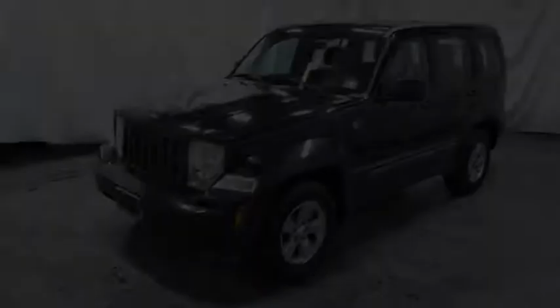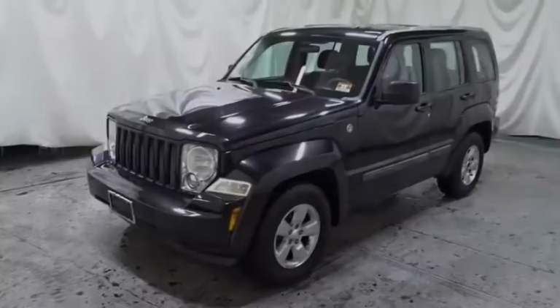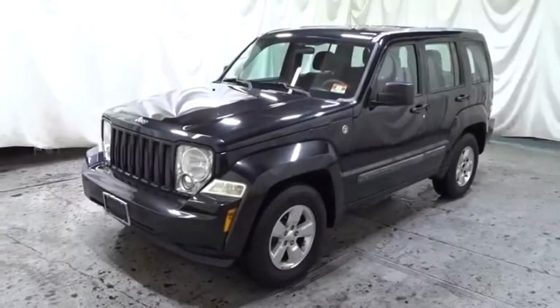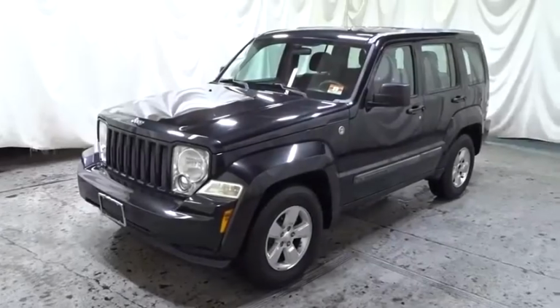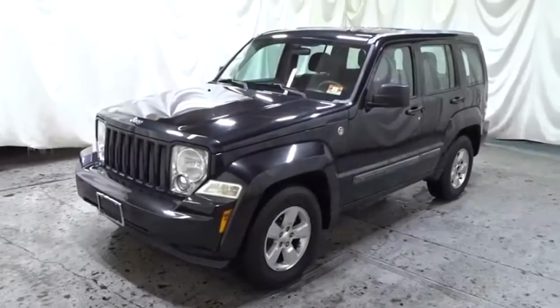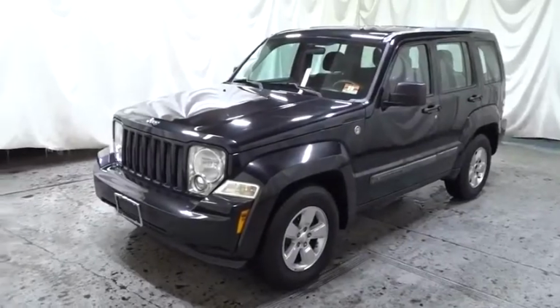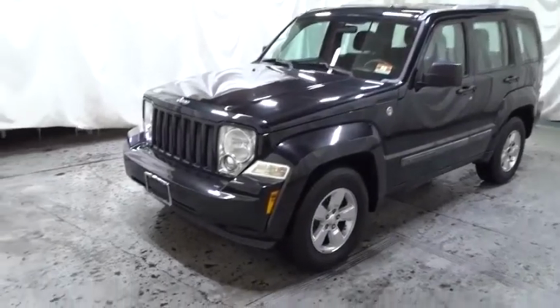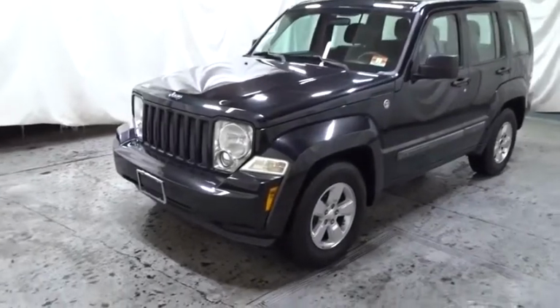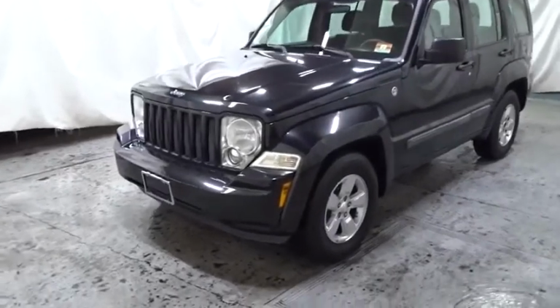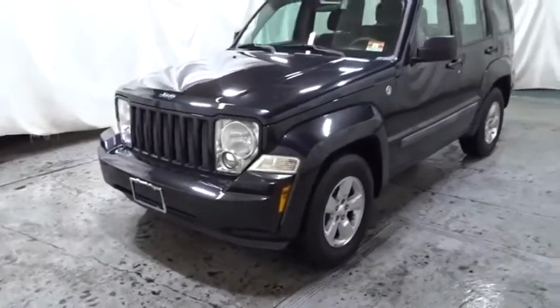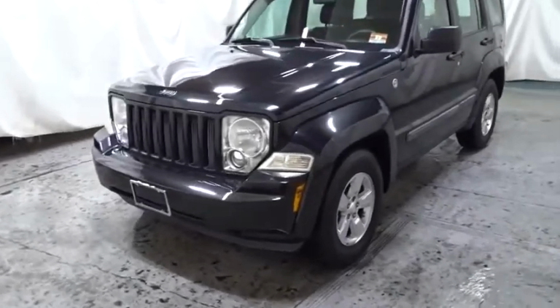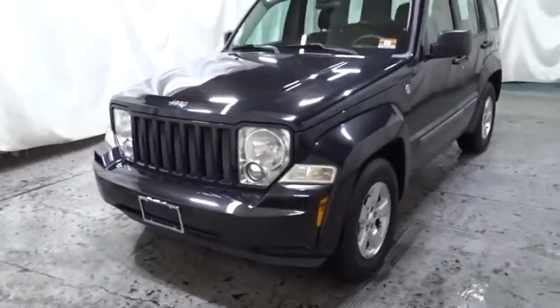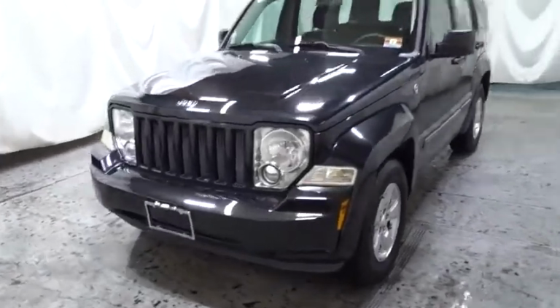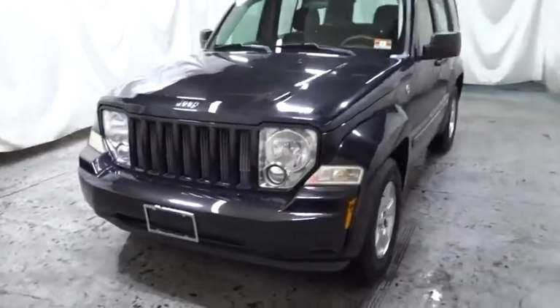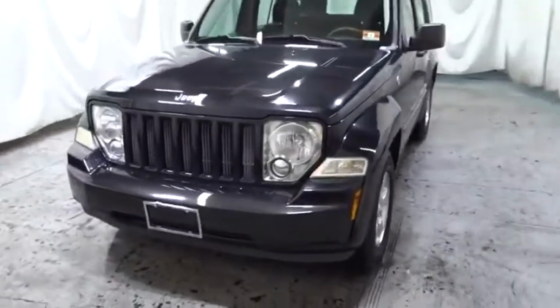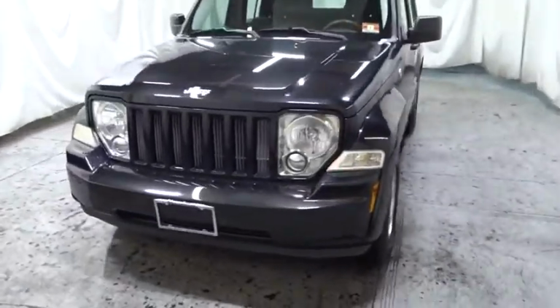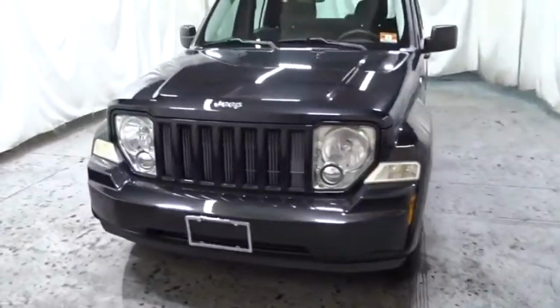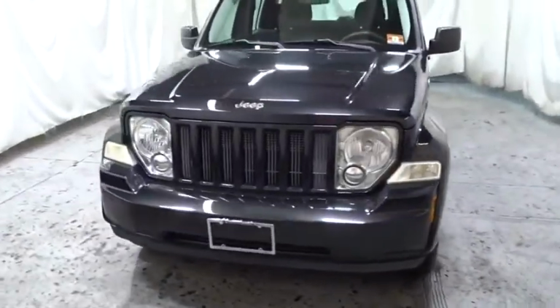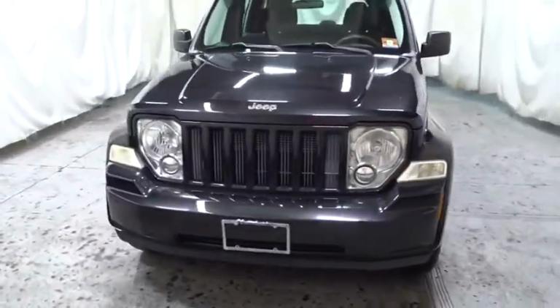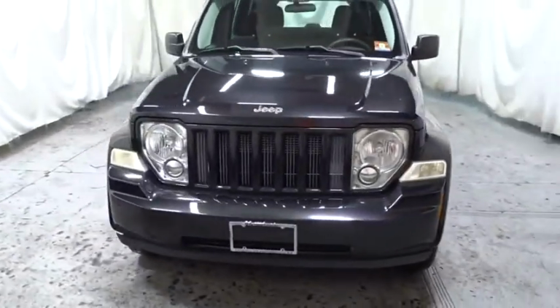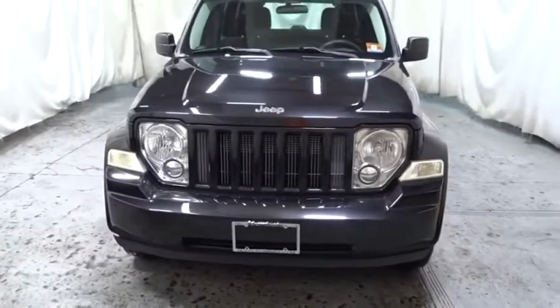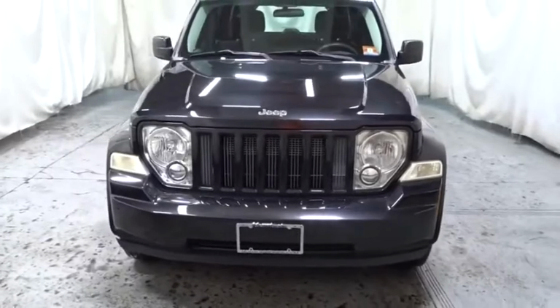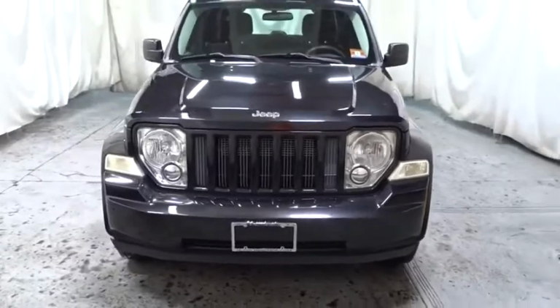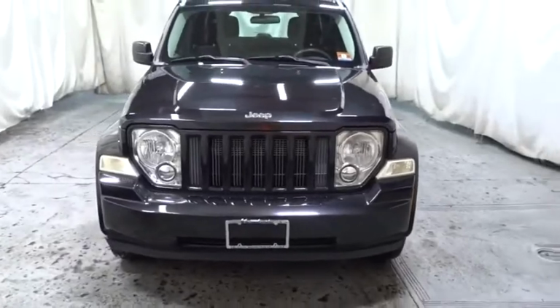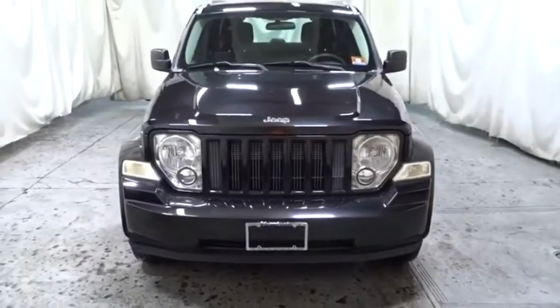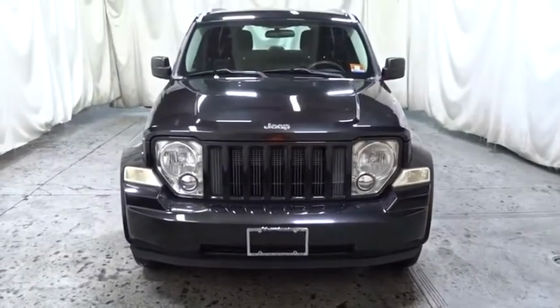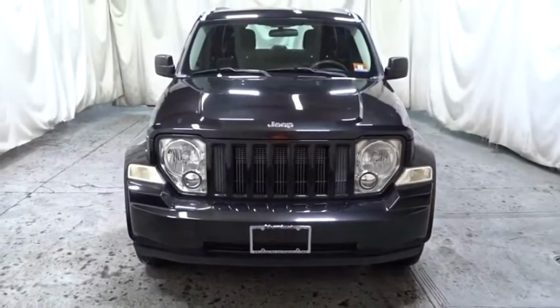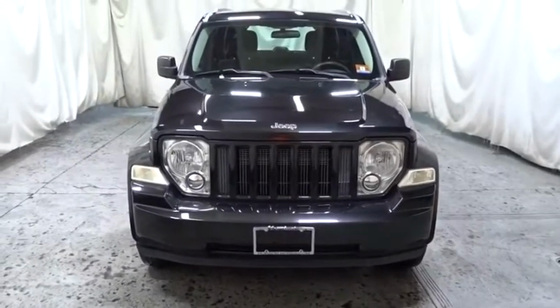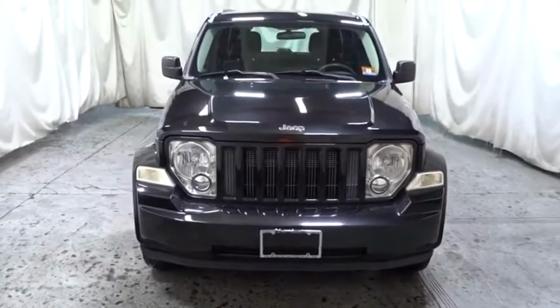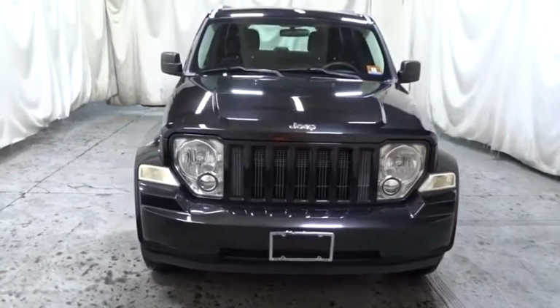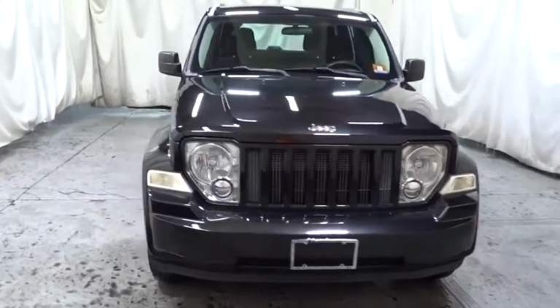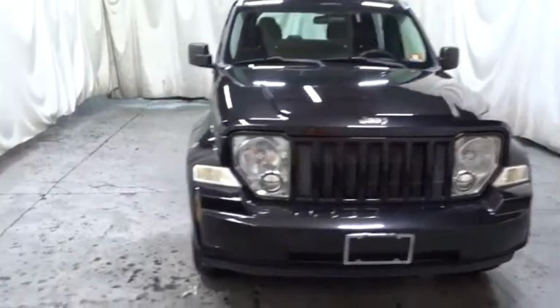Looking for the right vehicle? Check out the 2012 Jeep Liberty. The Jeep Liberty is quite capable off-road, one of the best in its class.